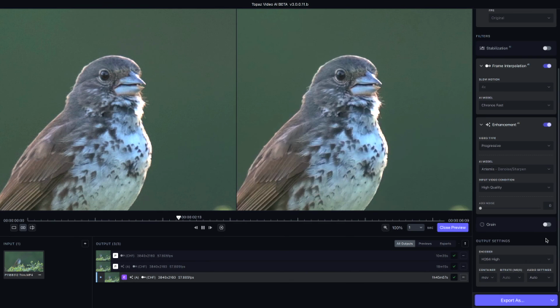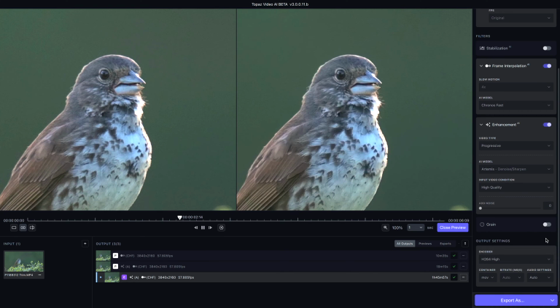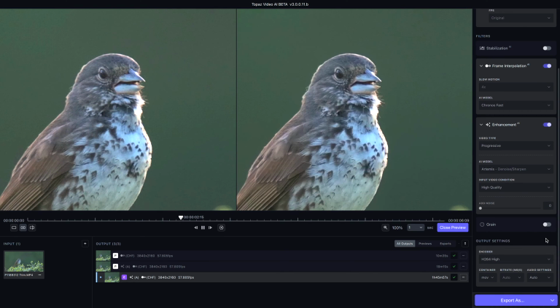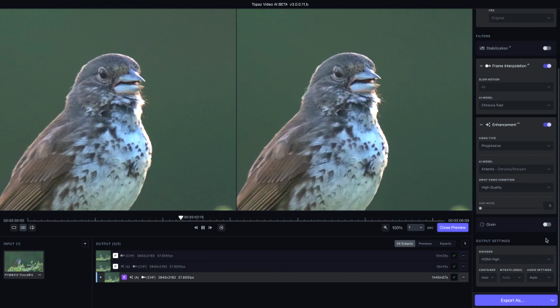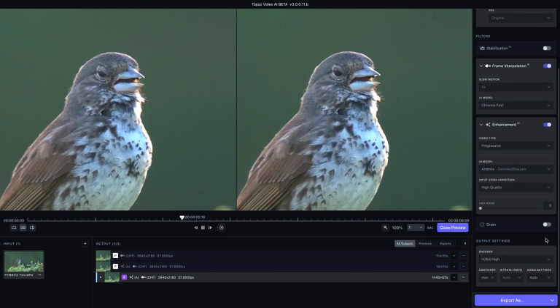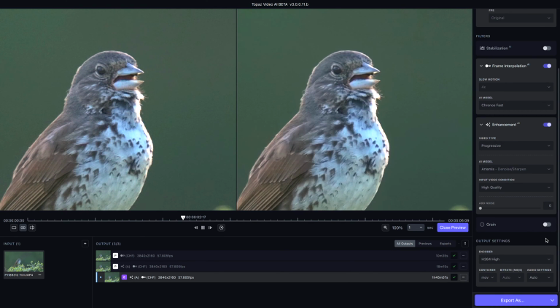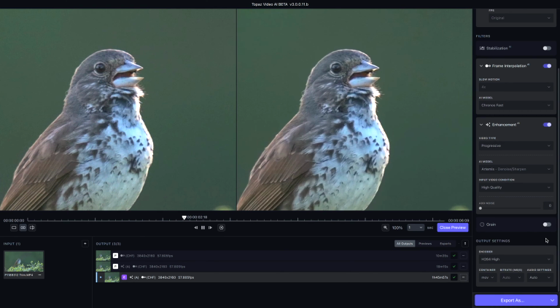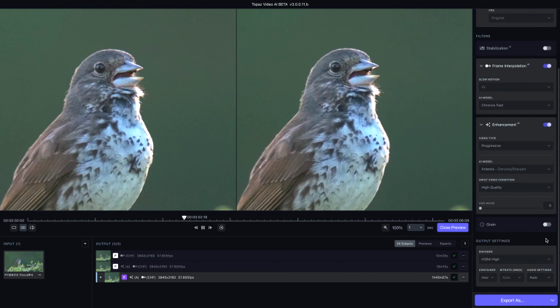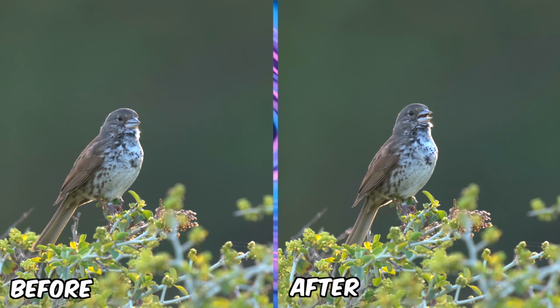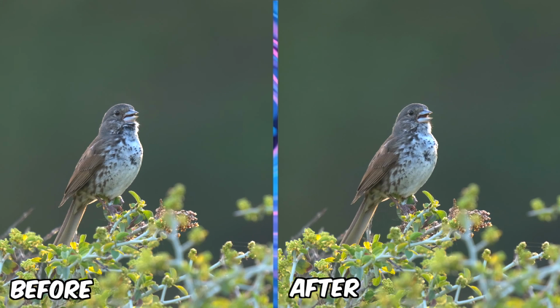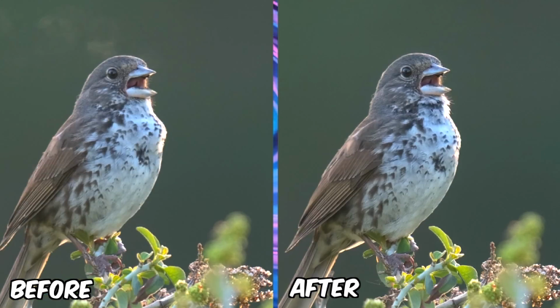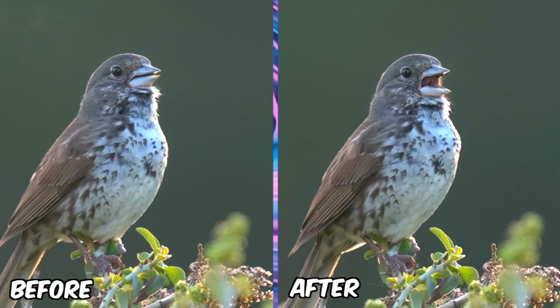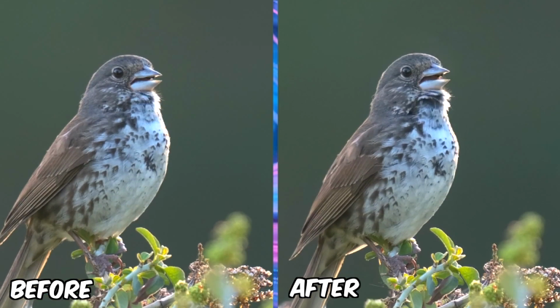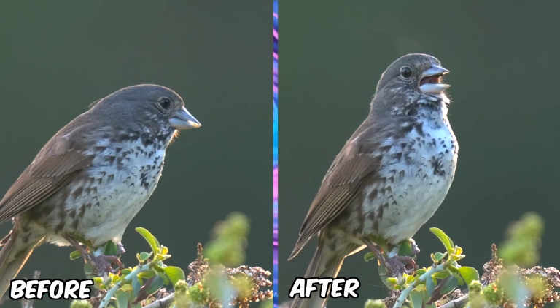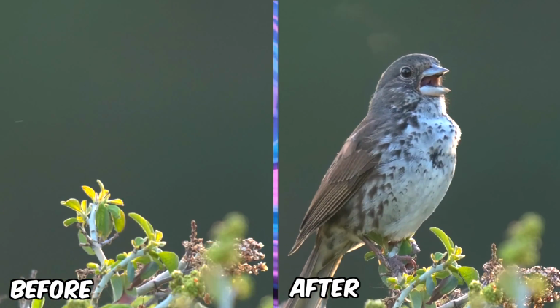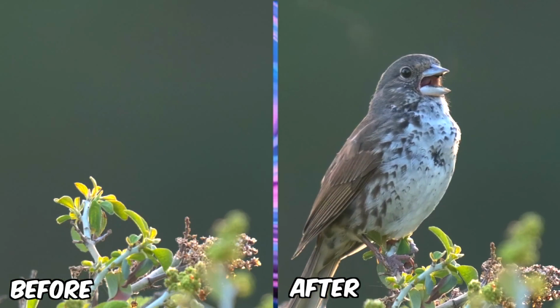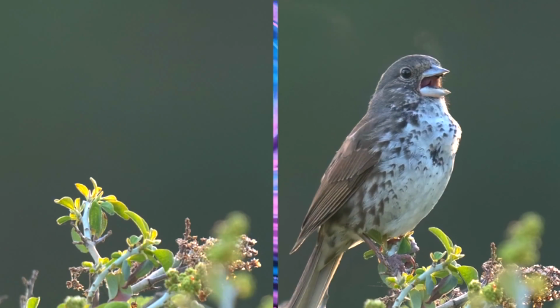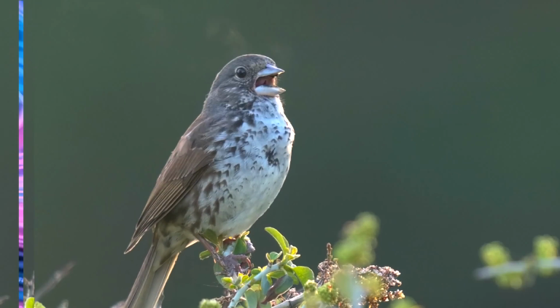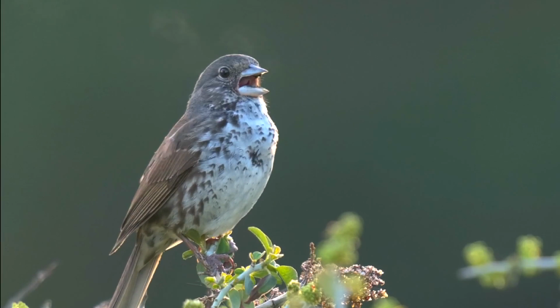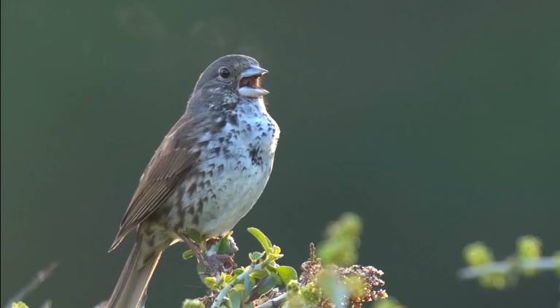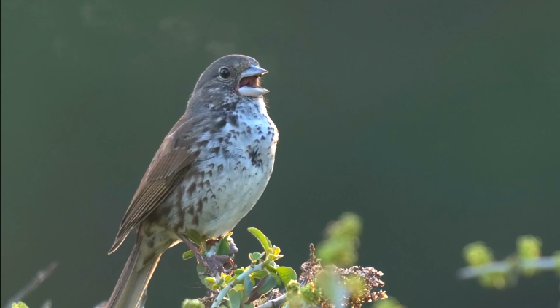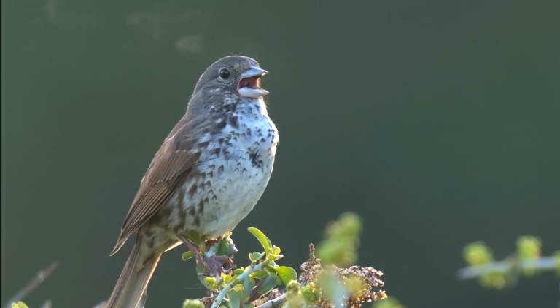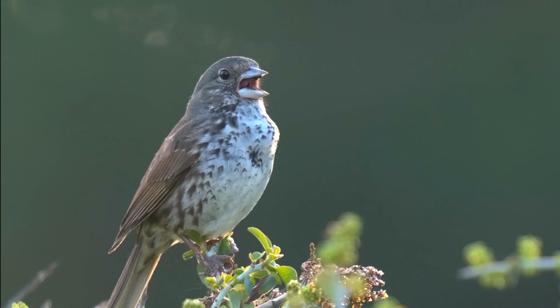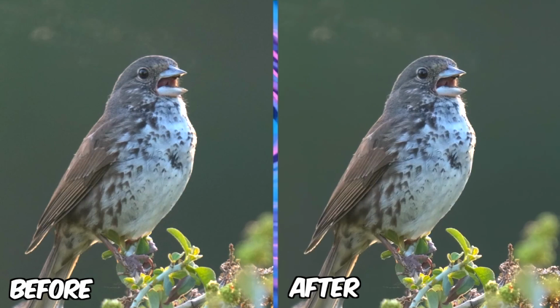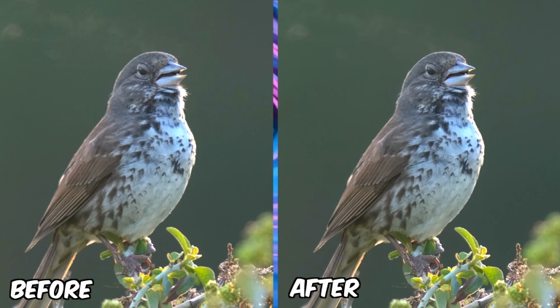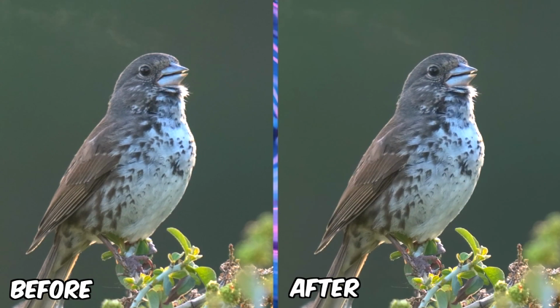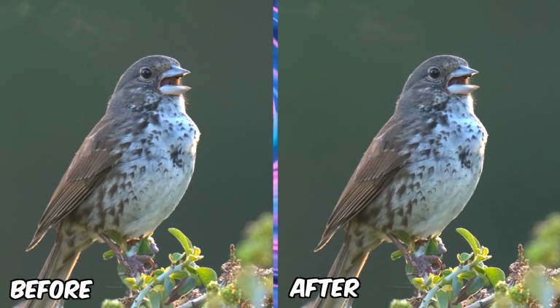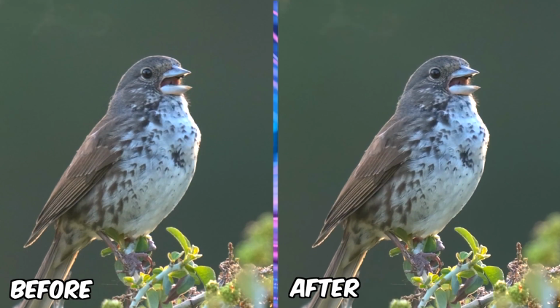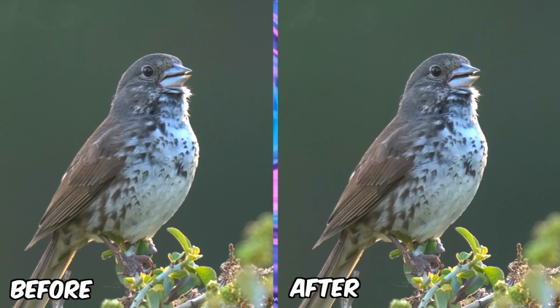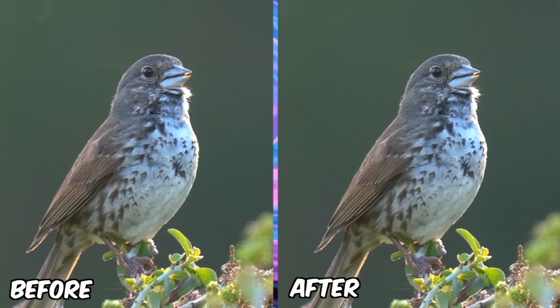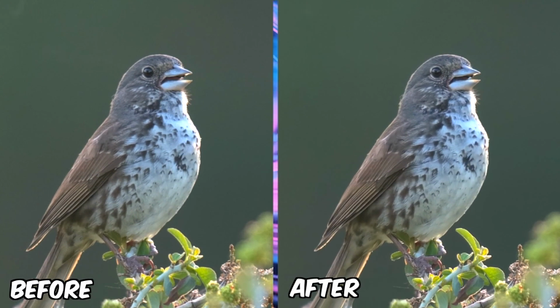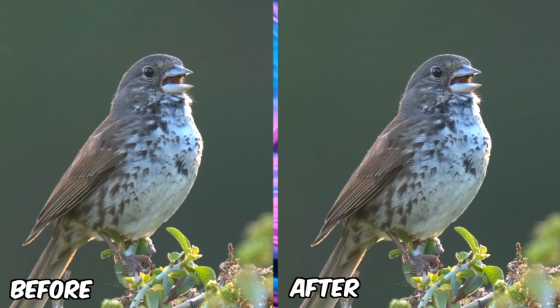Here in this video clip, I enhanced the quality of the image using Artemis to denoise and sharpen it very lightly from its original, along with using frame interpolation to slow it down to eight times slower than the original footage that I shot.